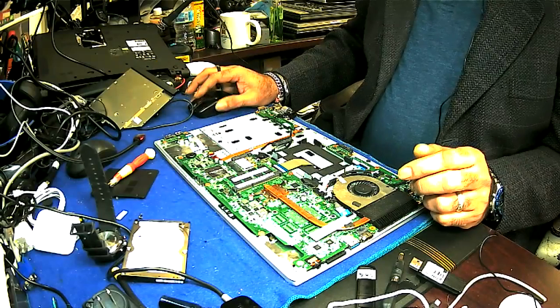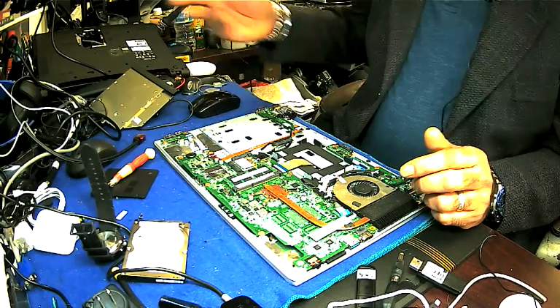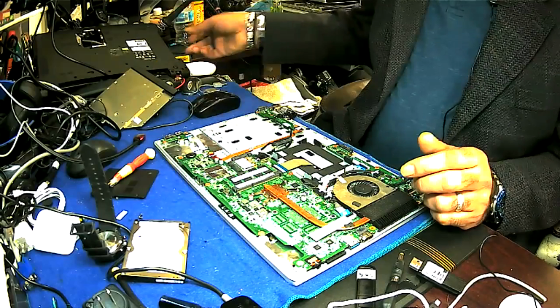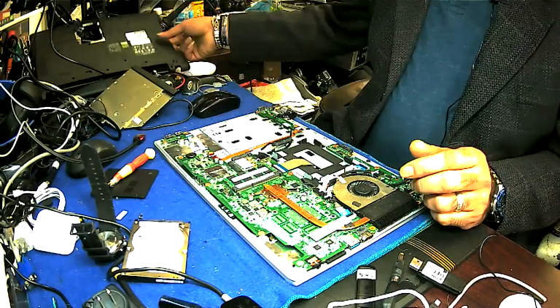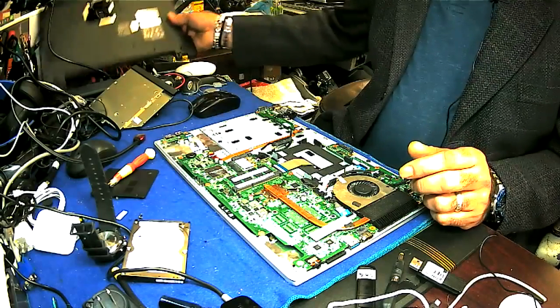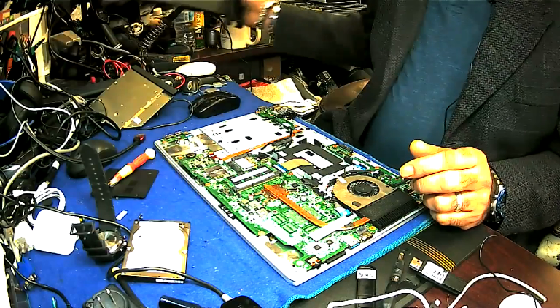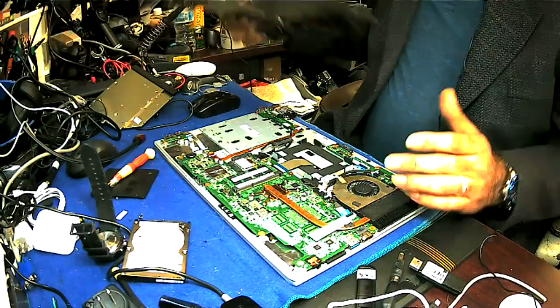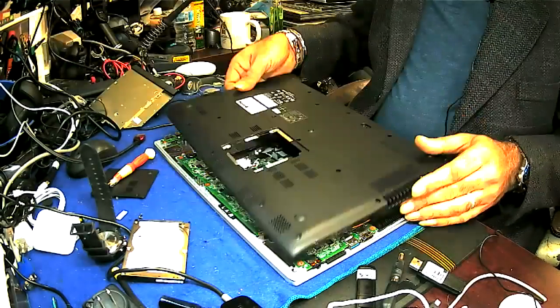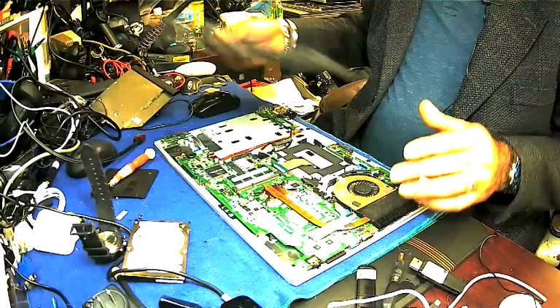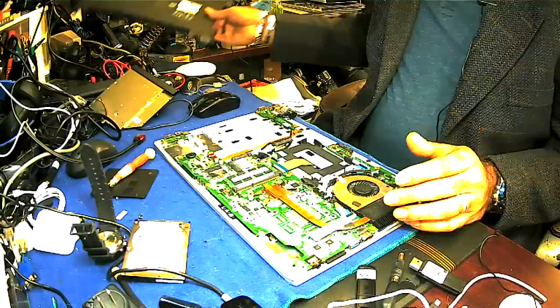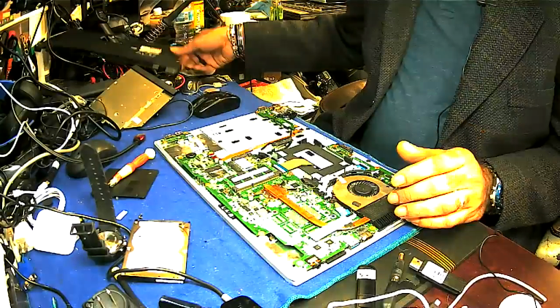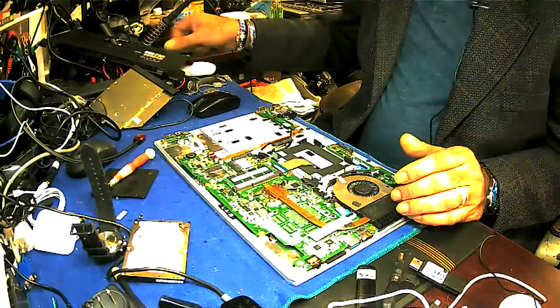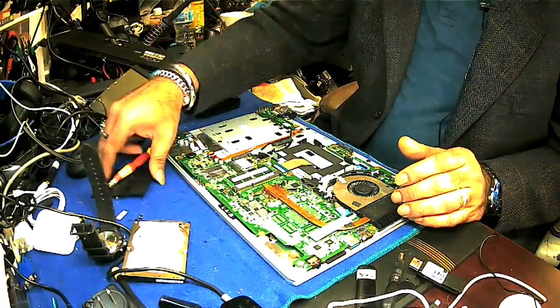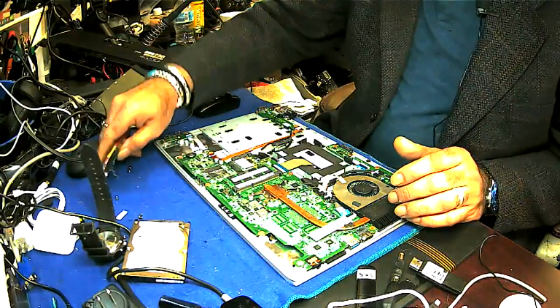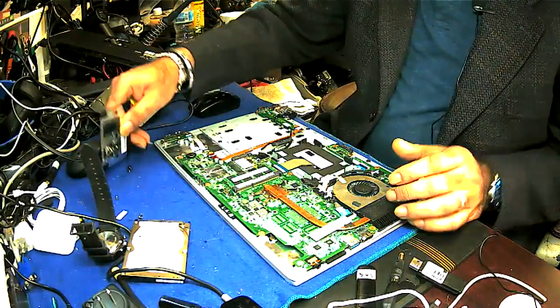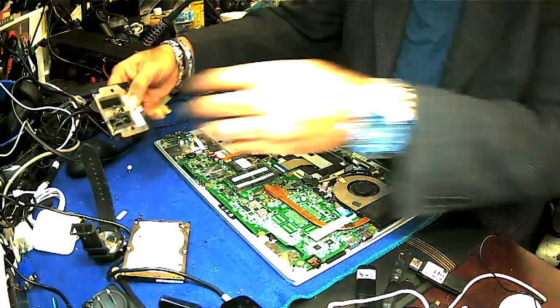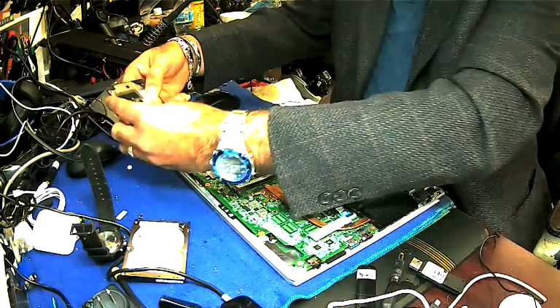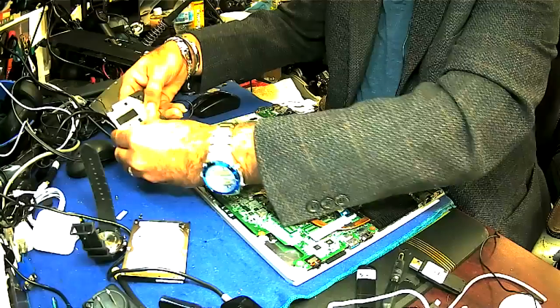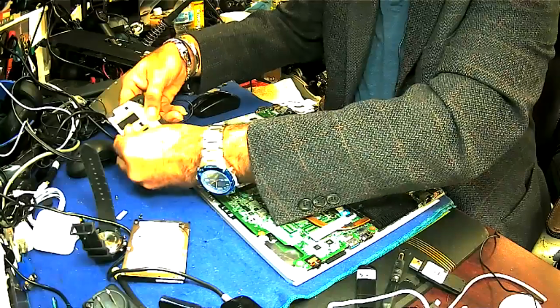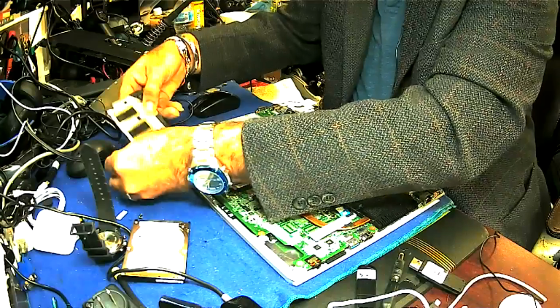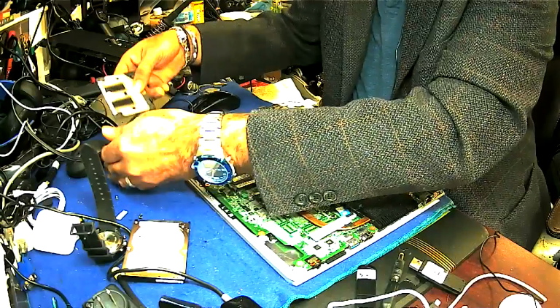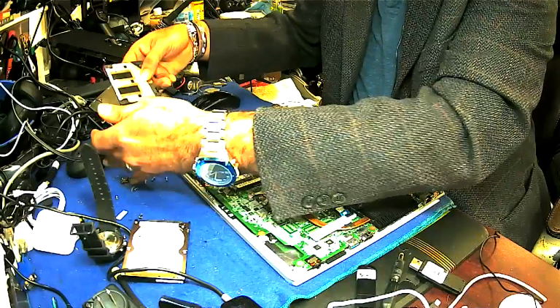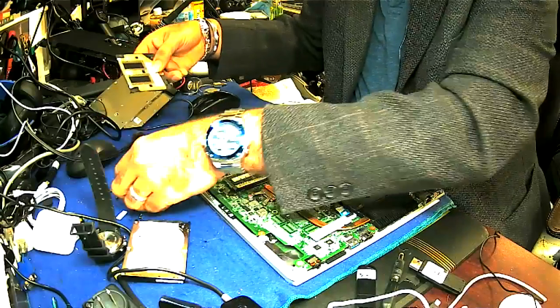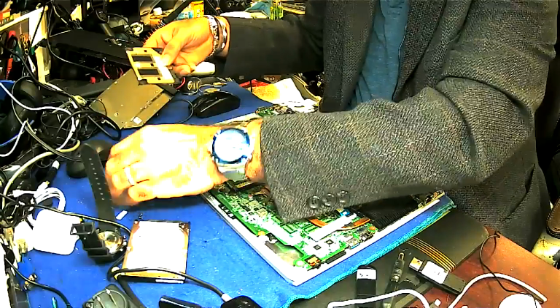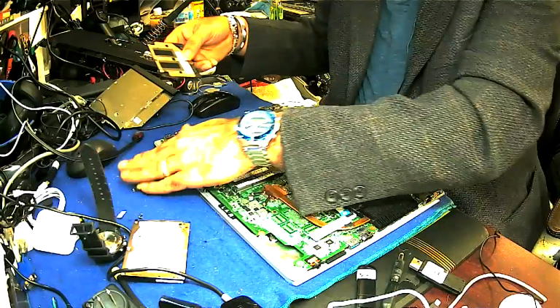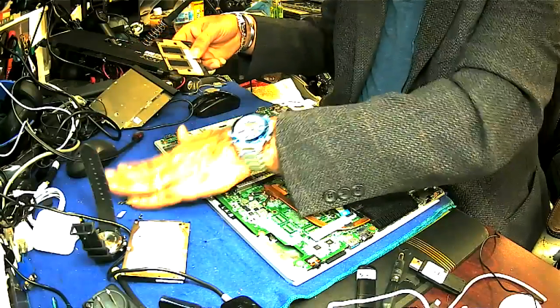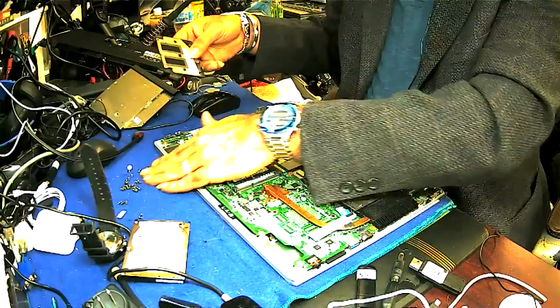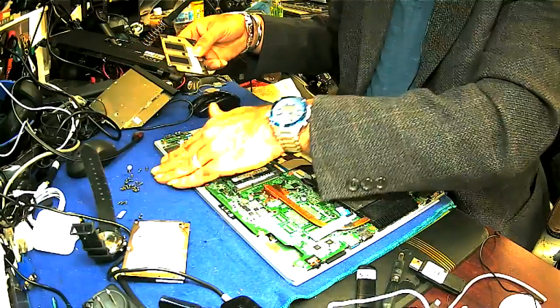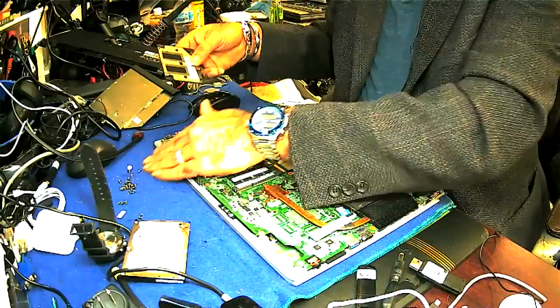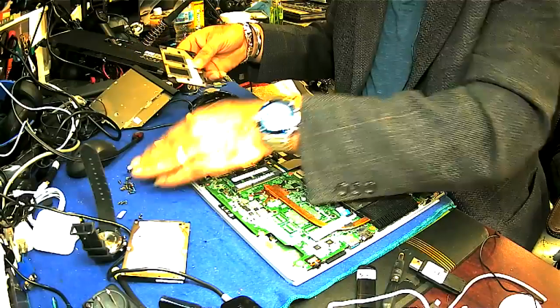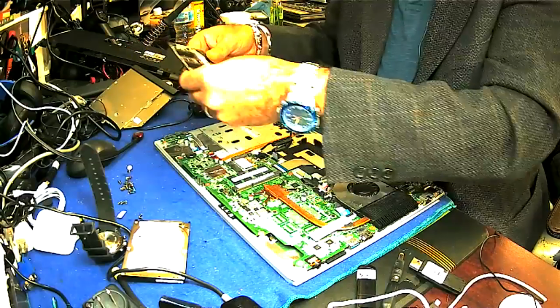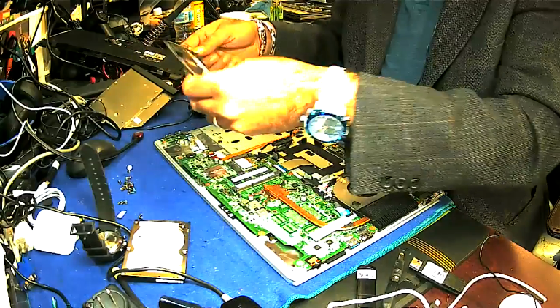When you change the hard drive, after that you have to put everything back. There are a bunch of screws on the back — just realize there are a lot. You have to put it all back.